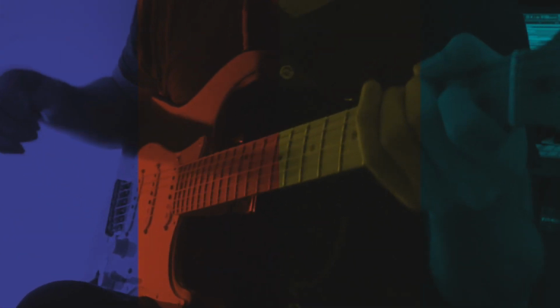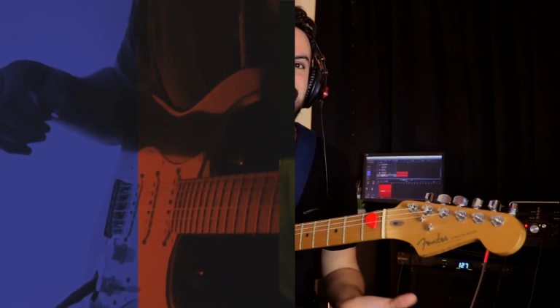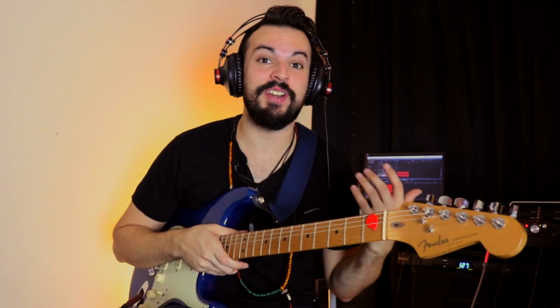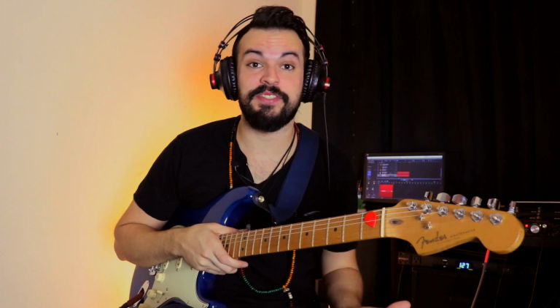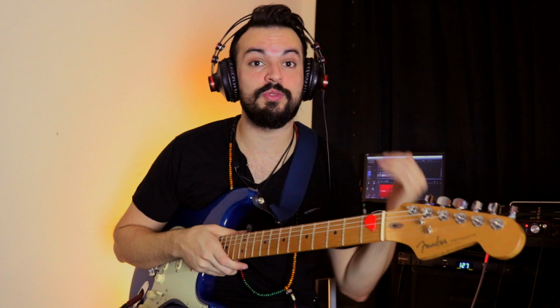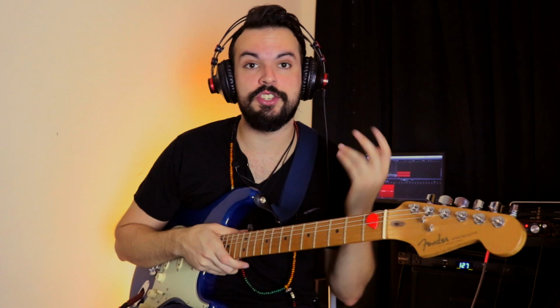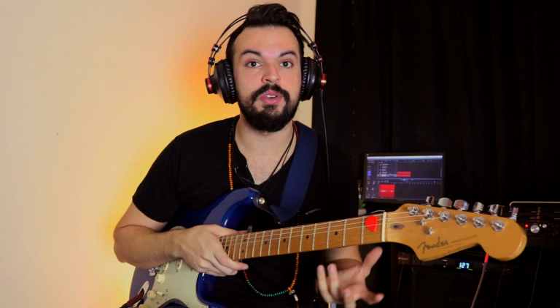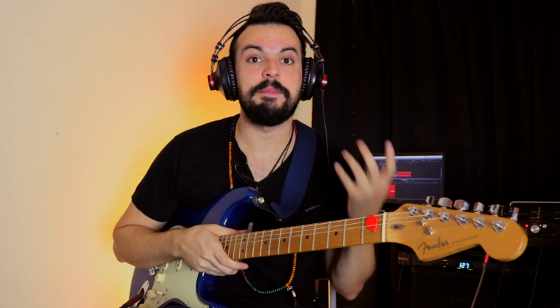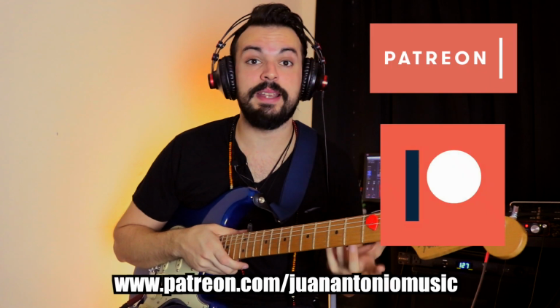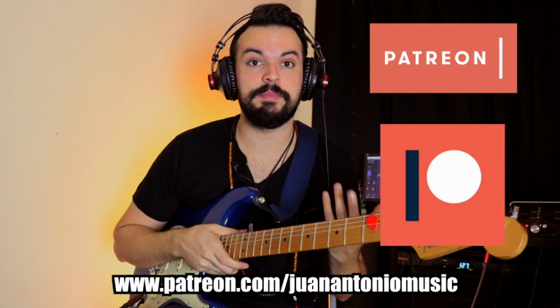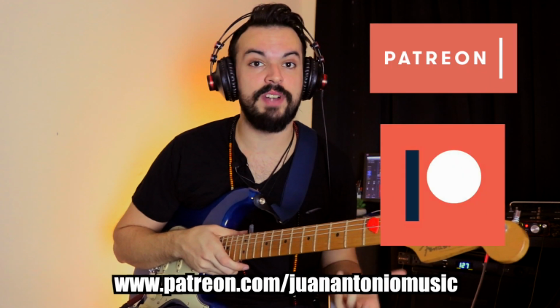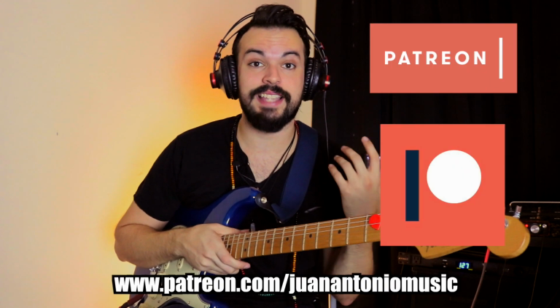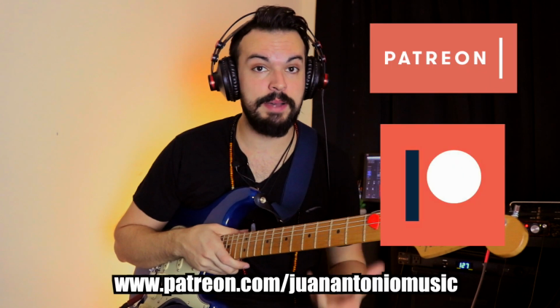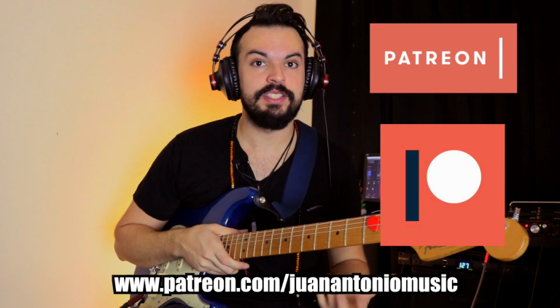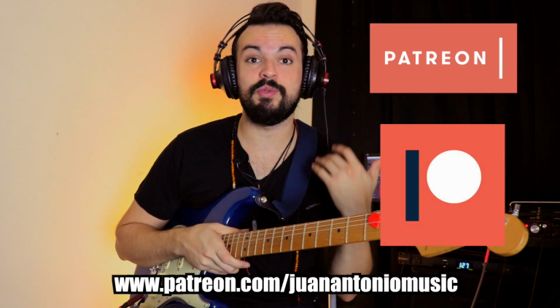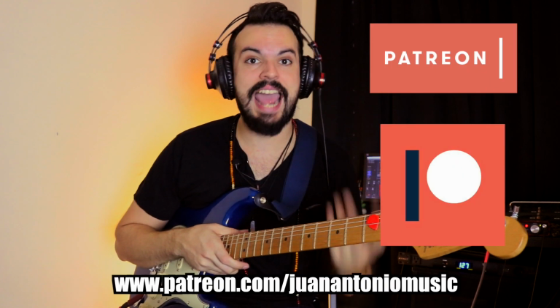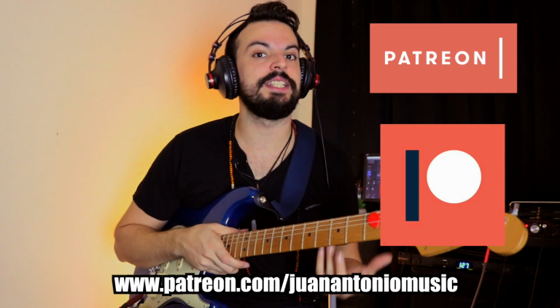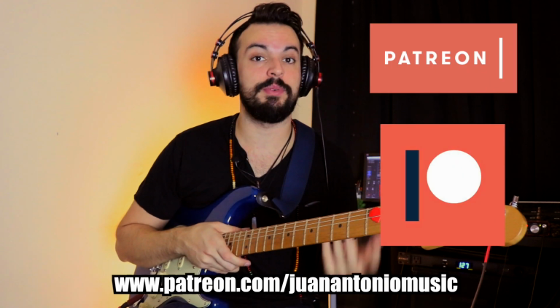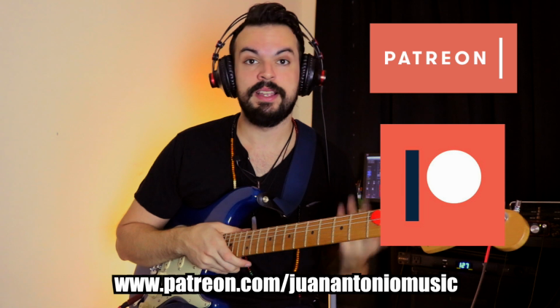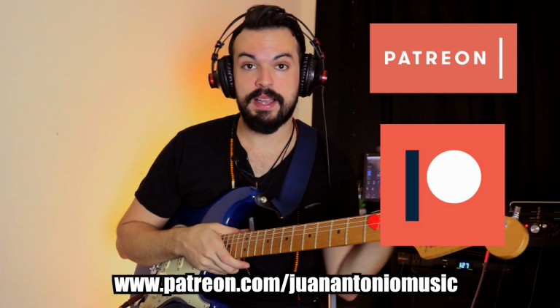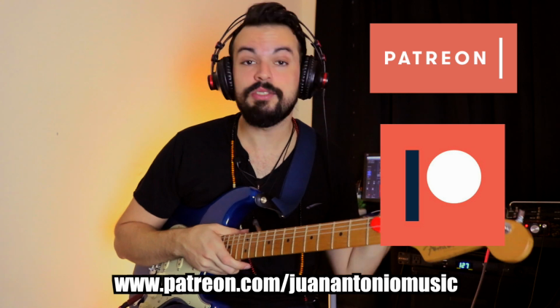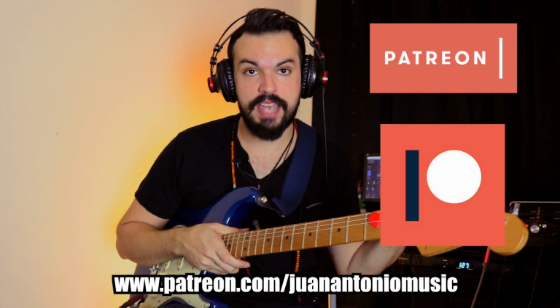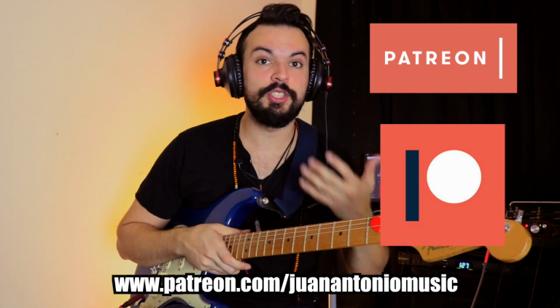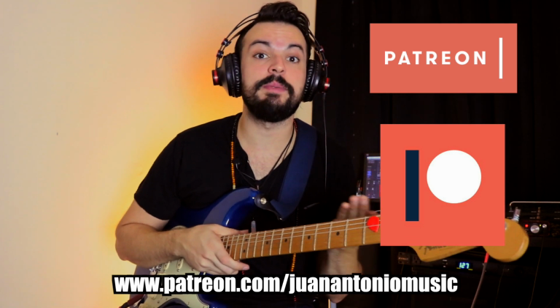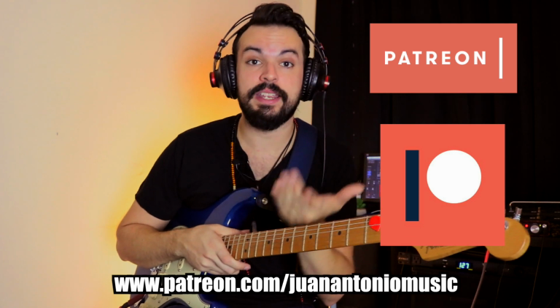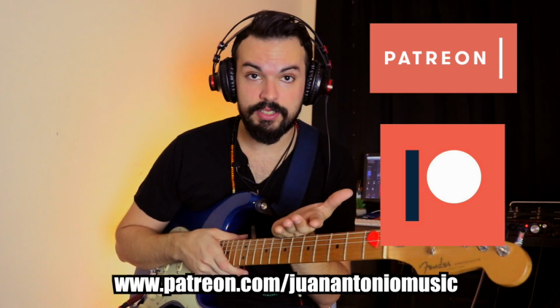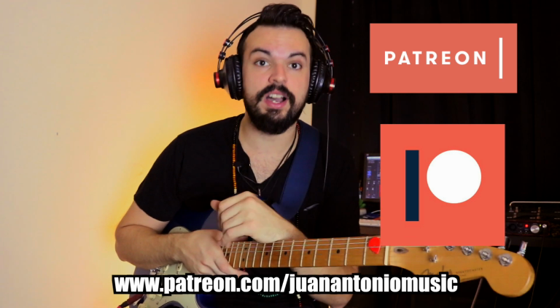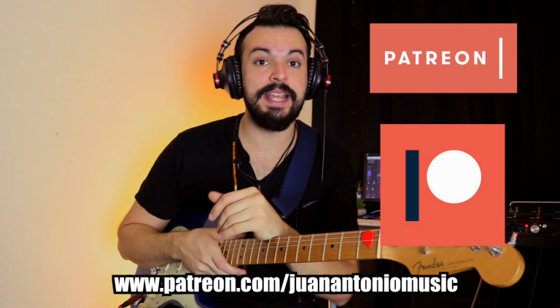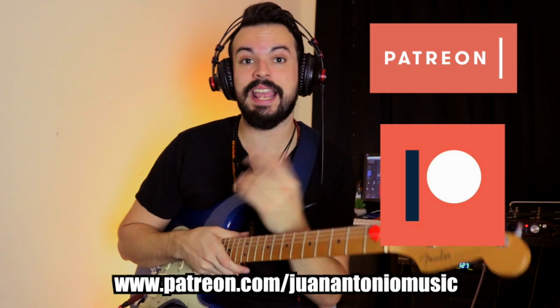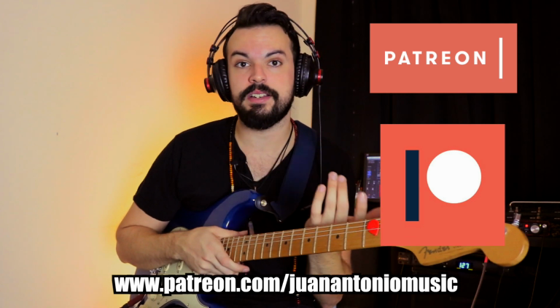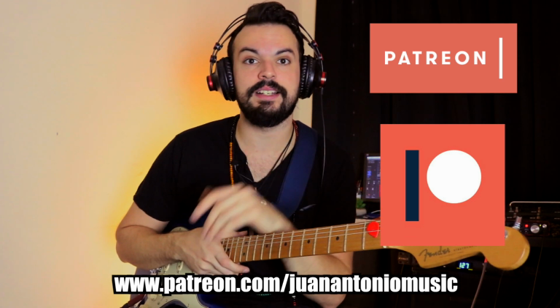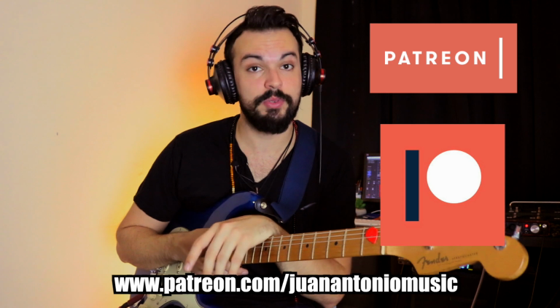What's up you guys. Before I start the video I just want to let you know that my Patreon profile is now up, so if you want to actively support my YouTube channel you can do it by going on Patreon and becoming a supporter.